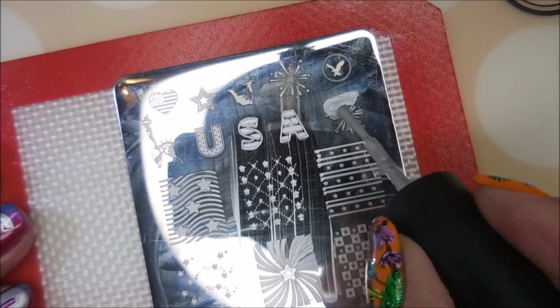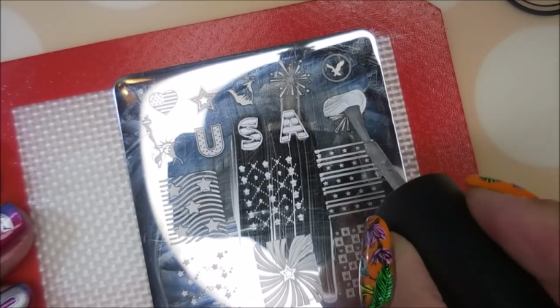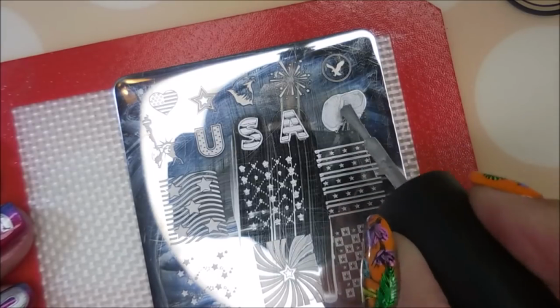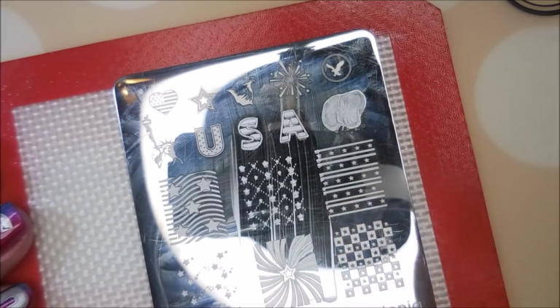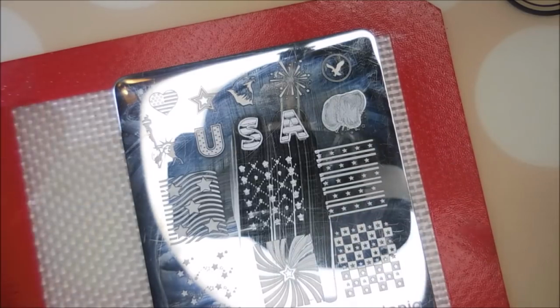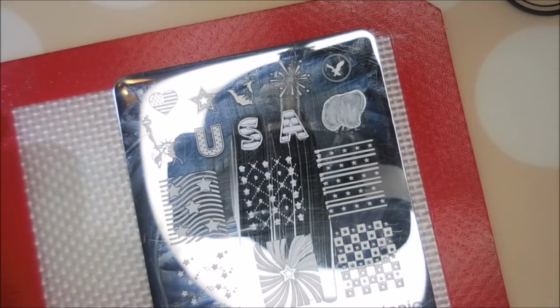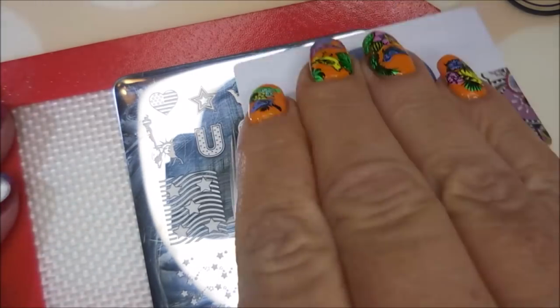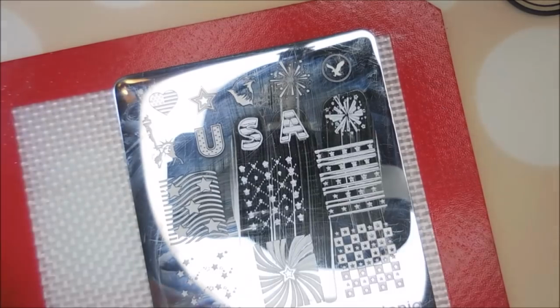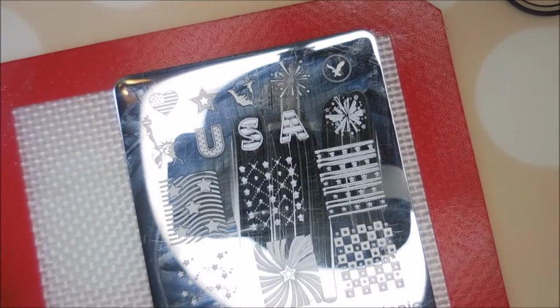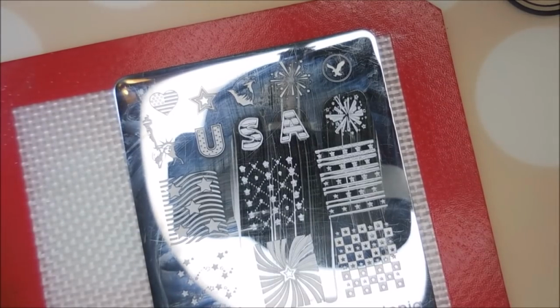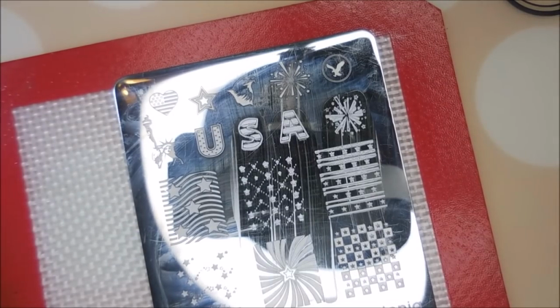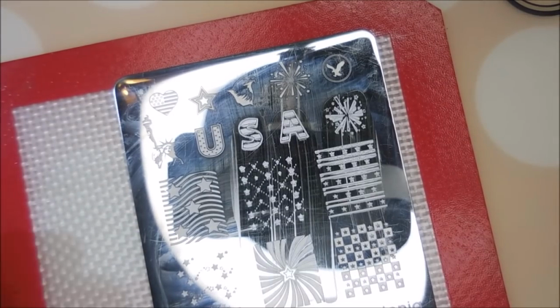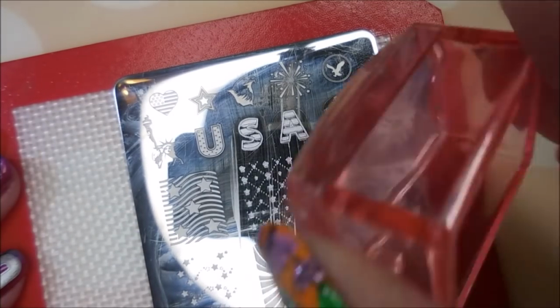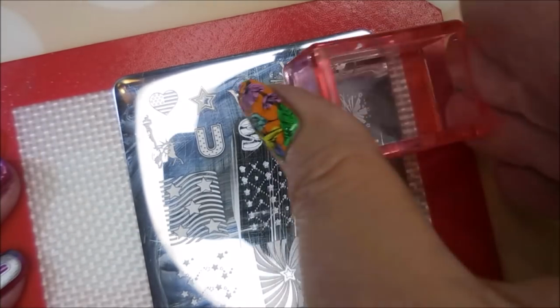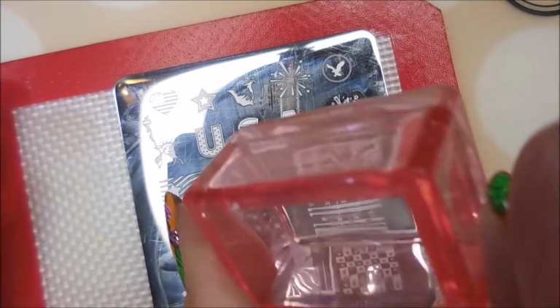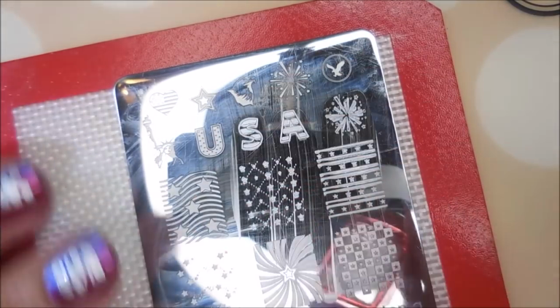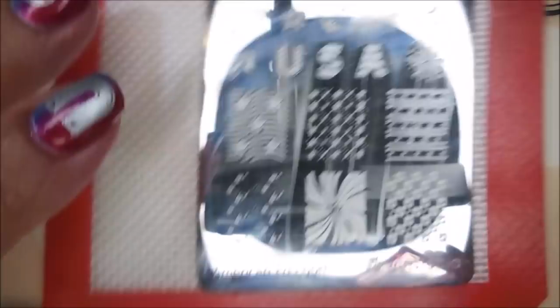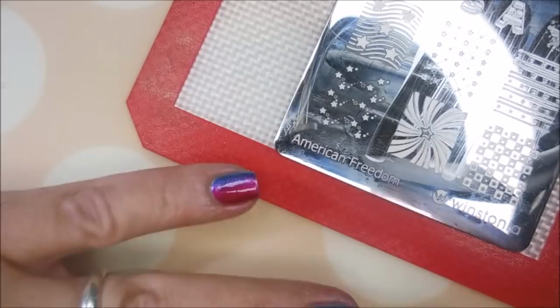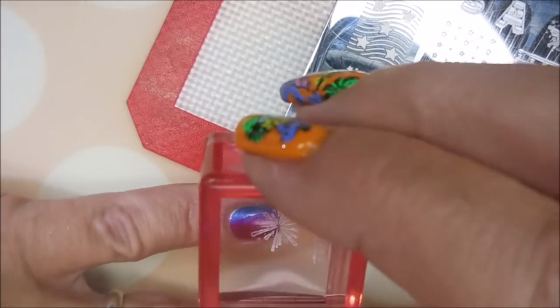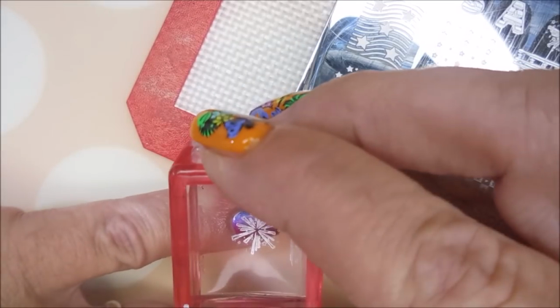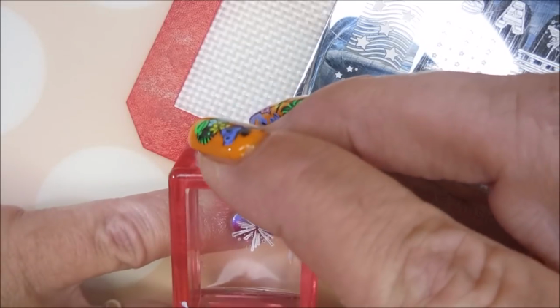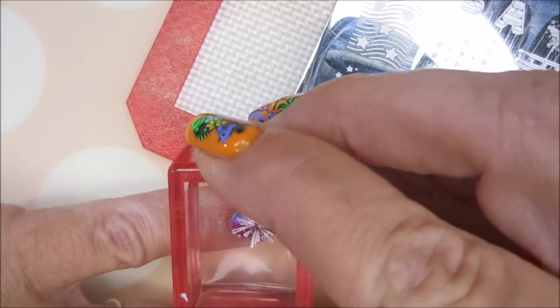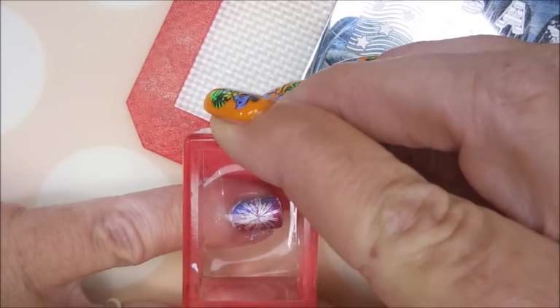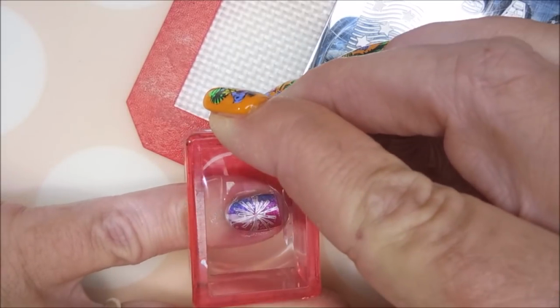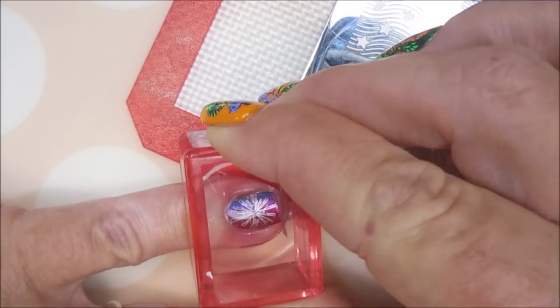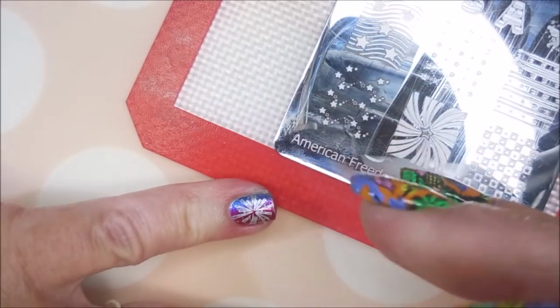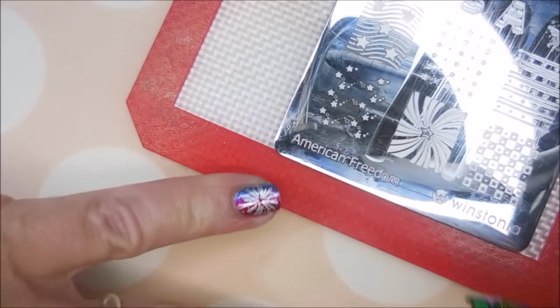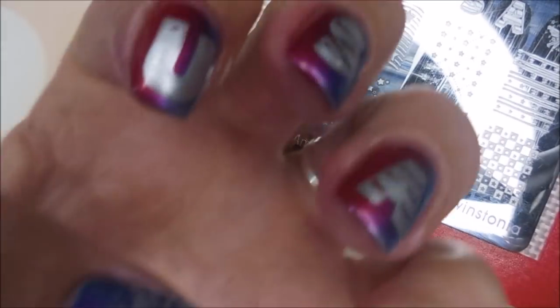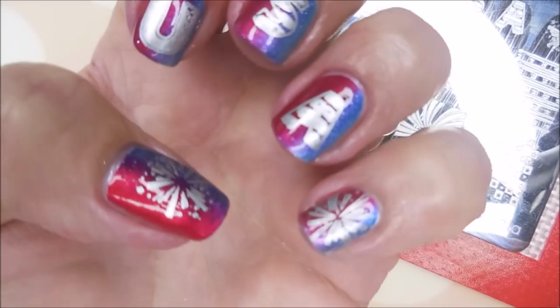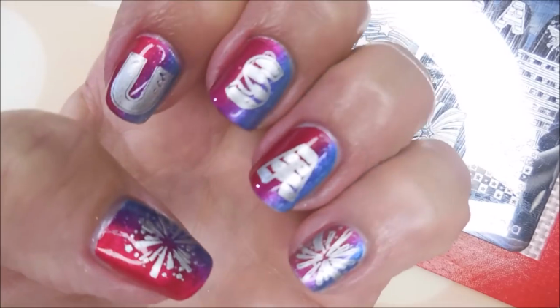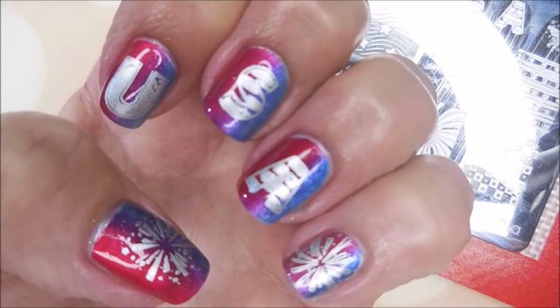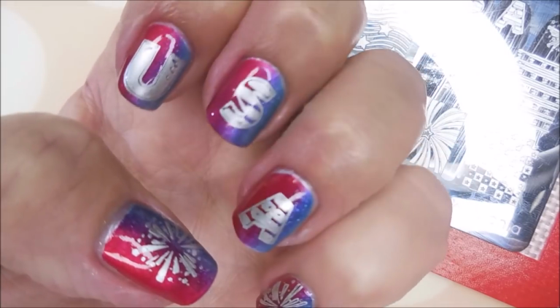So now I'm going to put fireworks on my pinky and my thumb, just to kind of round out this manicure. I have Fourth of July fireworks — the rednecks here have been shooting them off for weeks already. They're all excited.